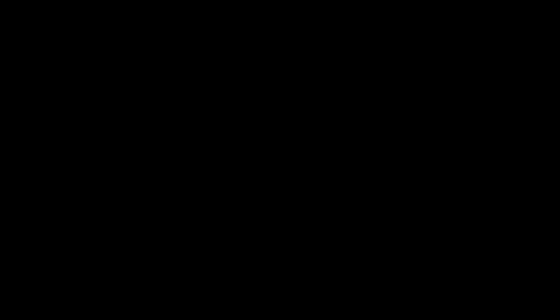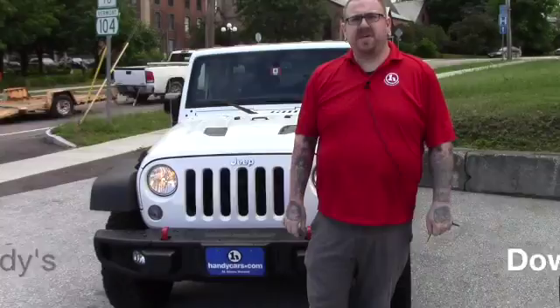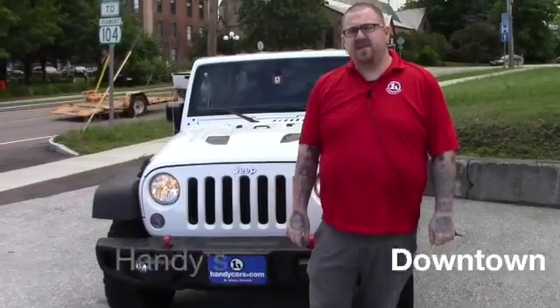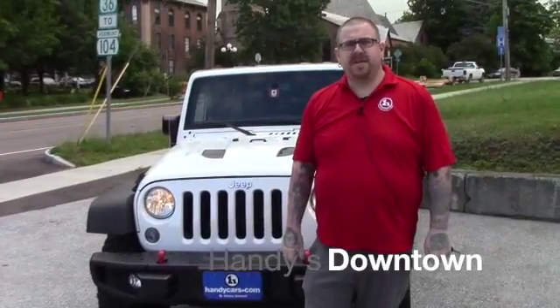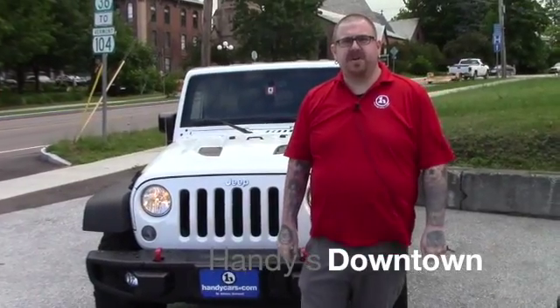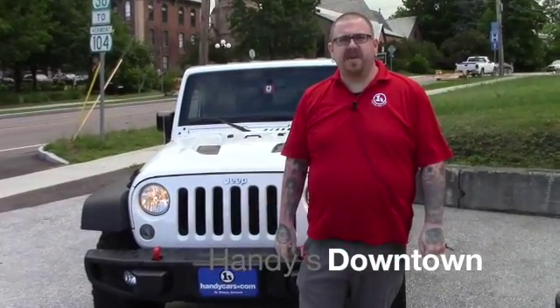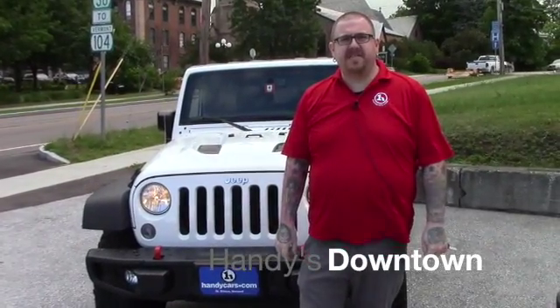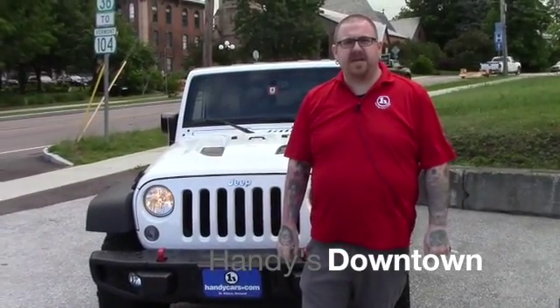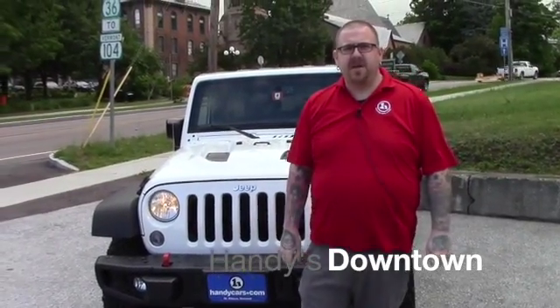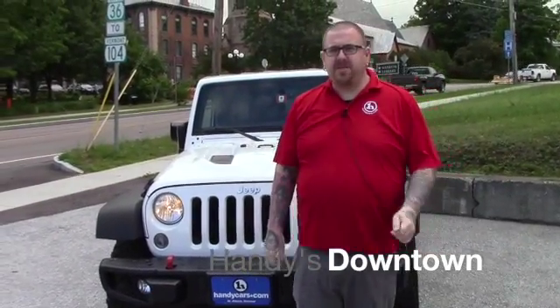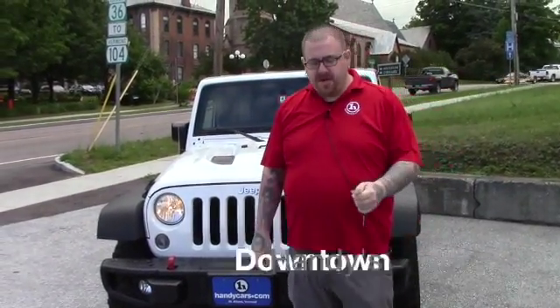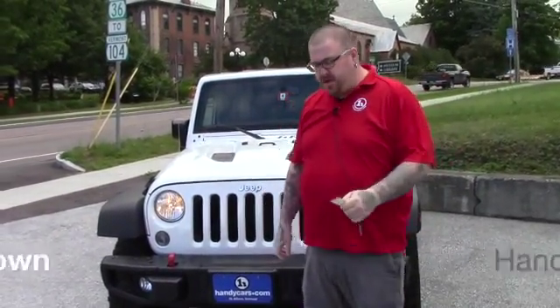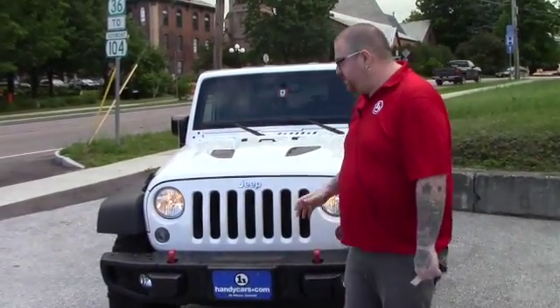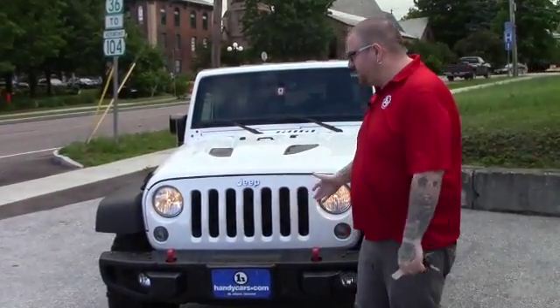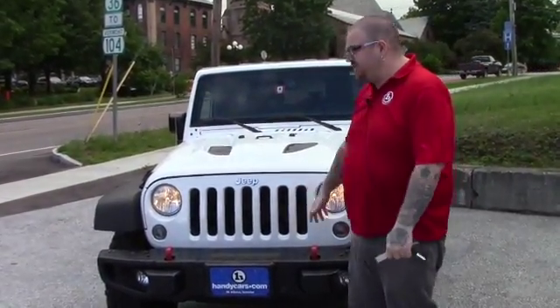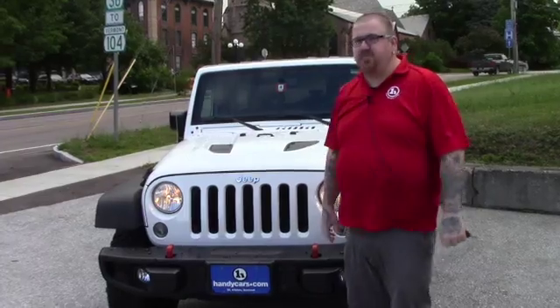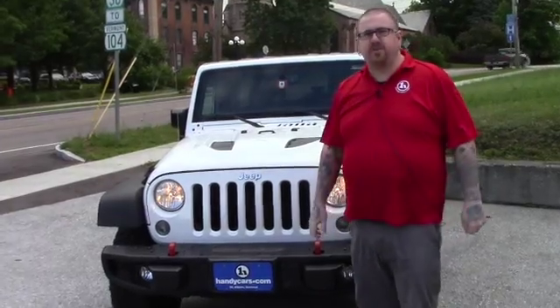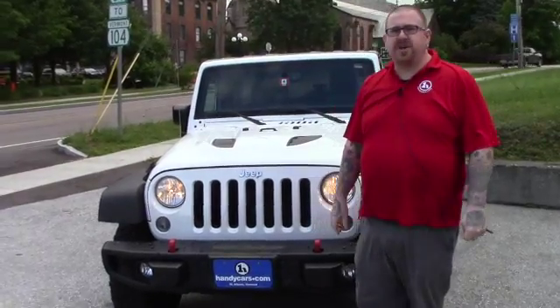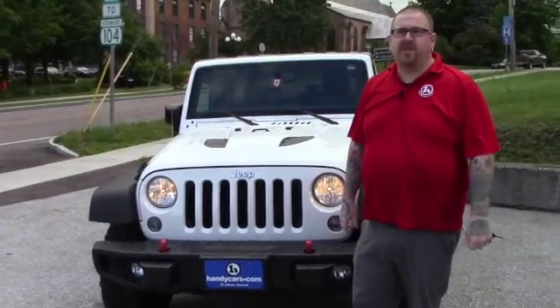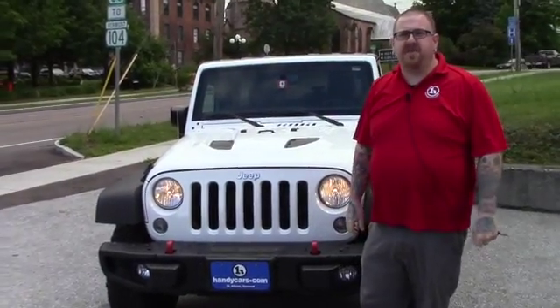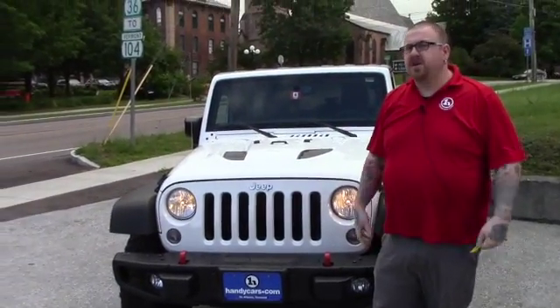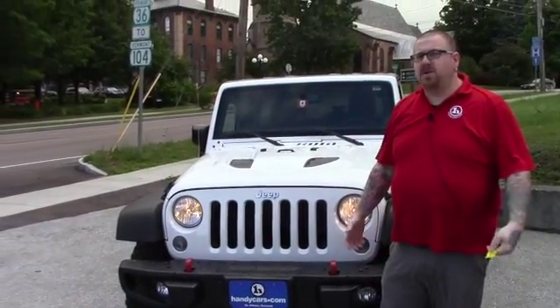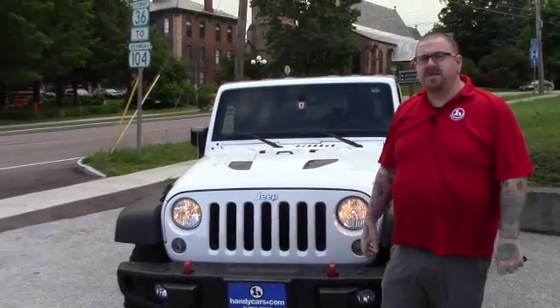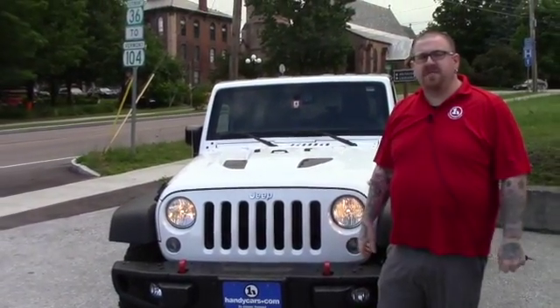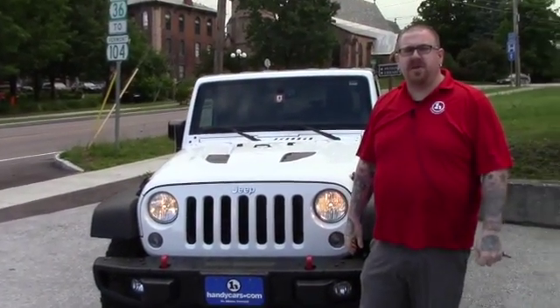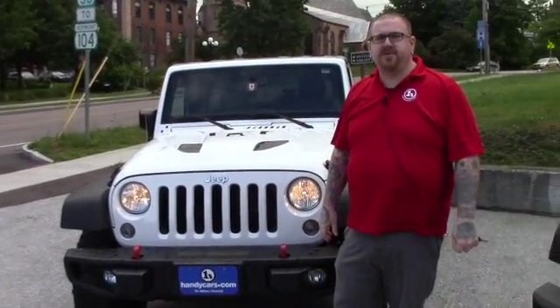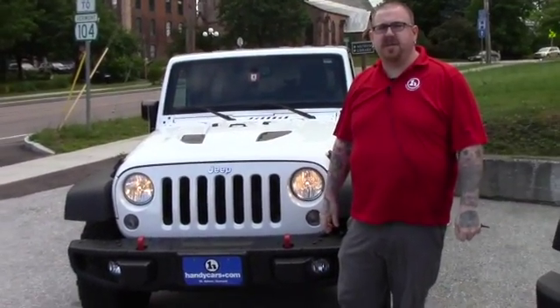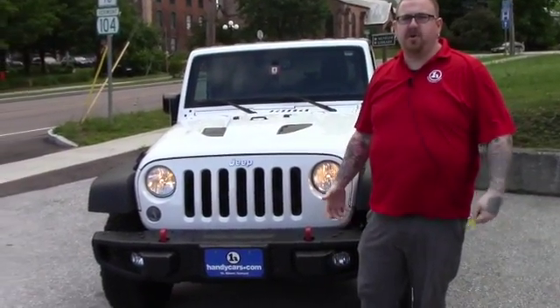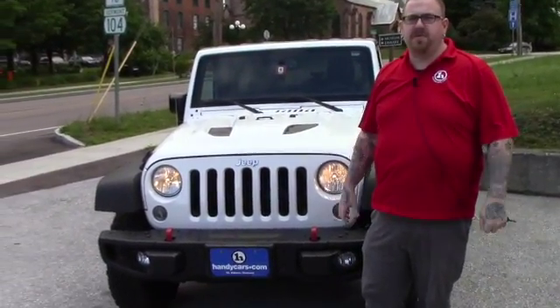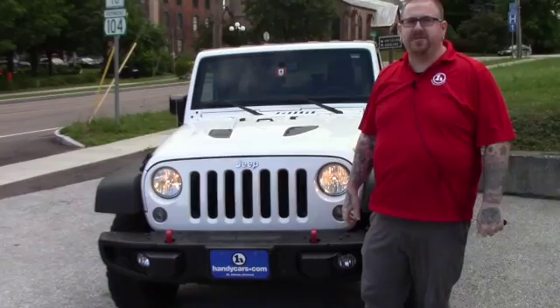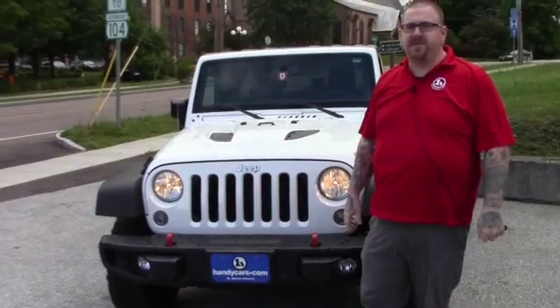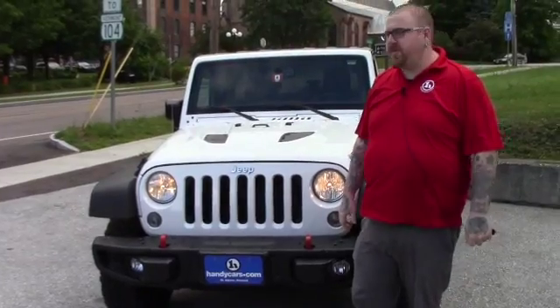Hello Mikayla, Nick Lambert here from Handy's Downtown. Thank you for your inquiry on this 2016 Jeep Wrangler Rubicon that we have here. Just wanted to make a quick video to introduce myself and to go over a few features of the vehicle with you.